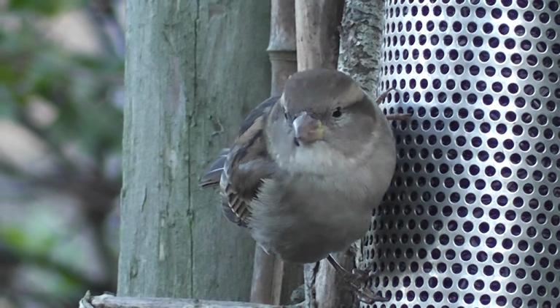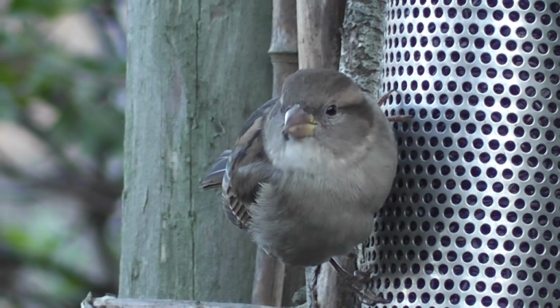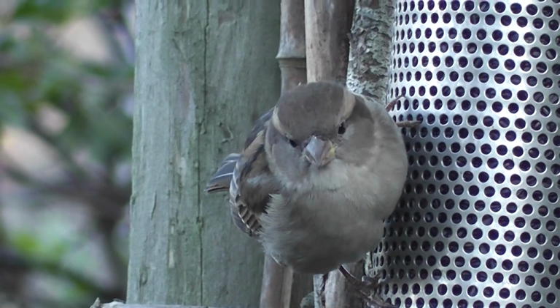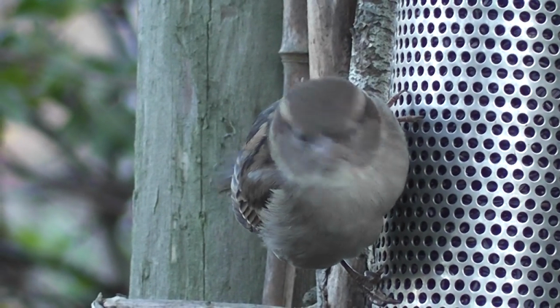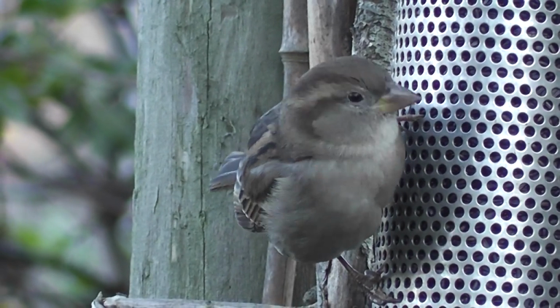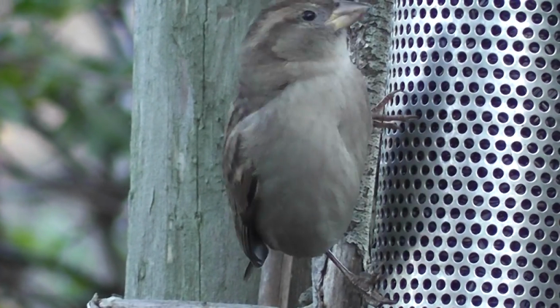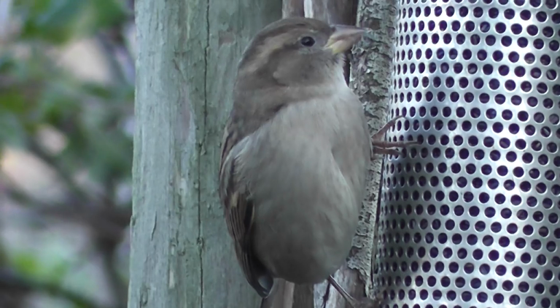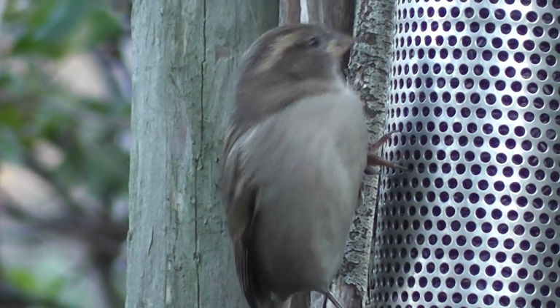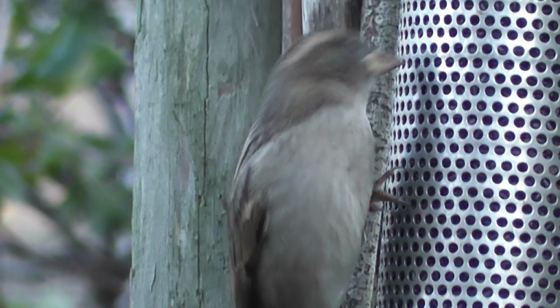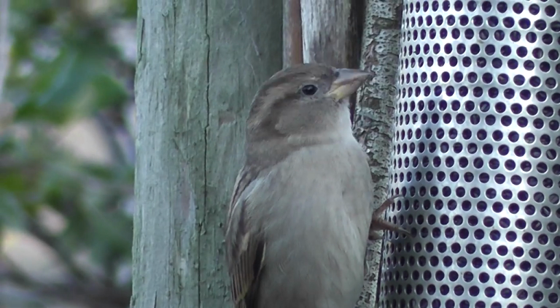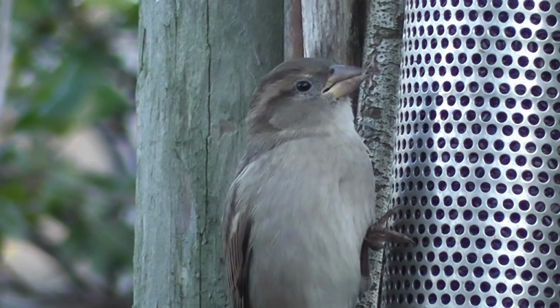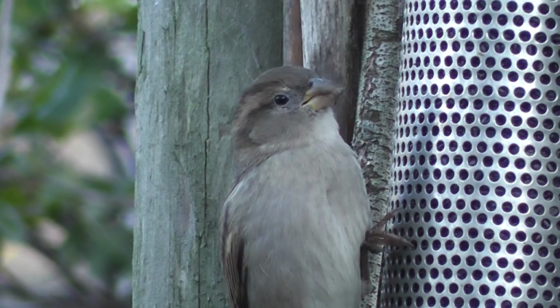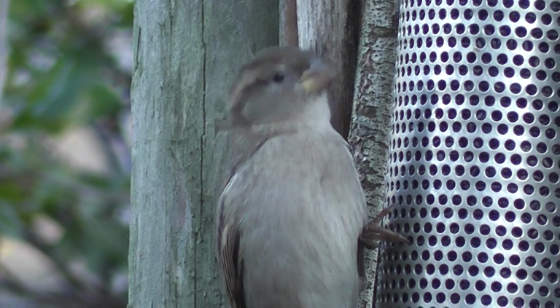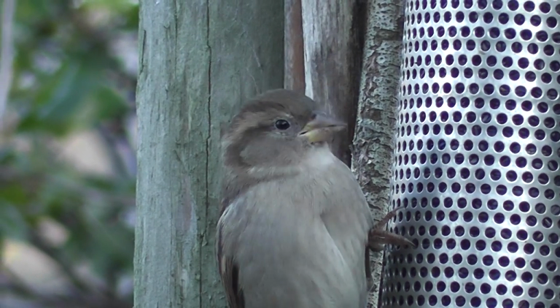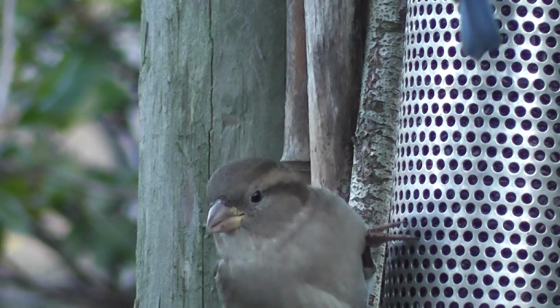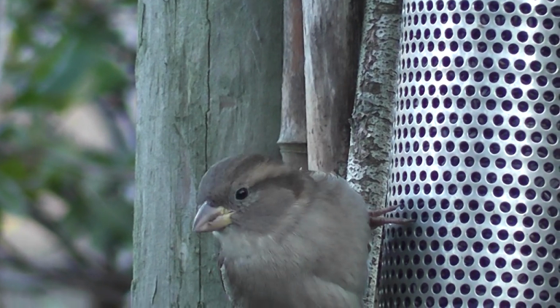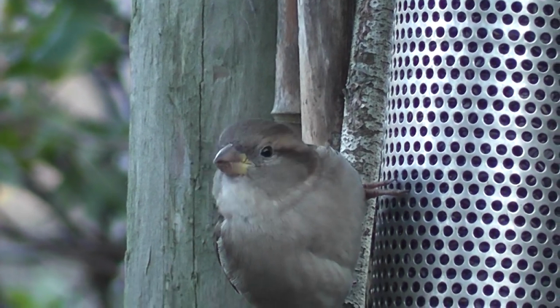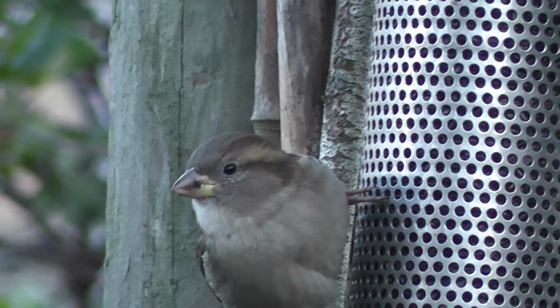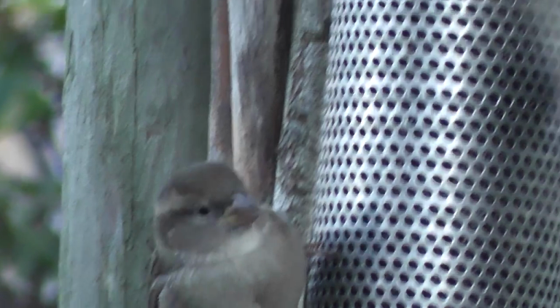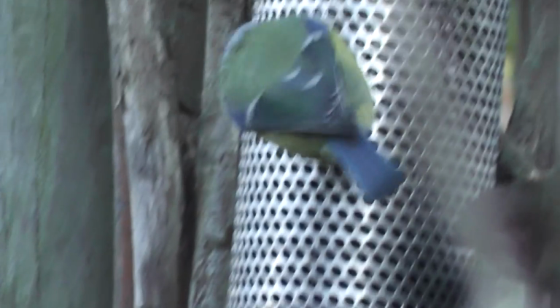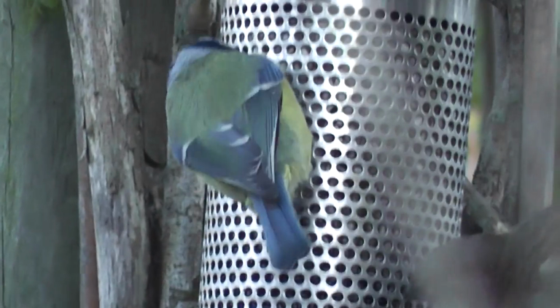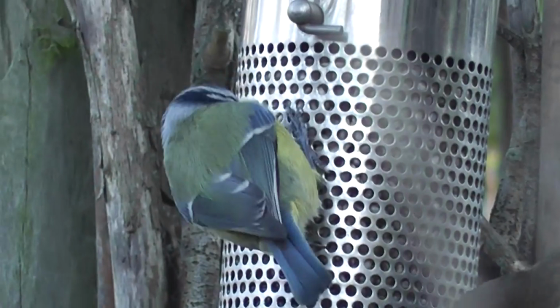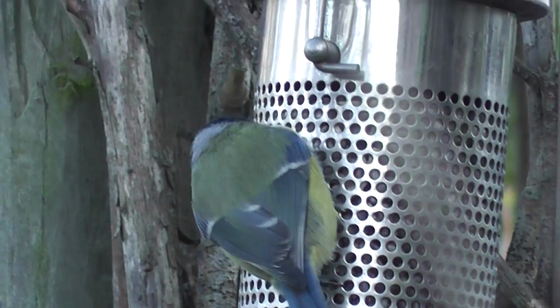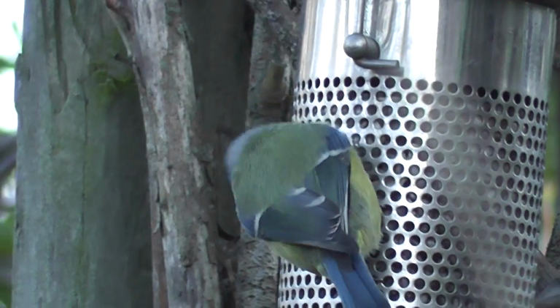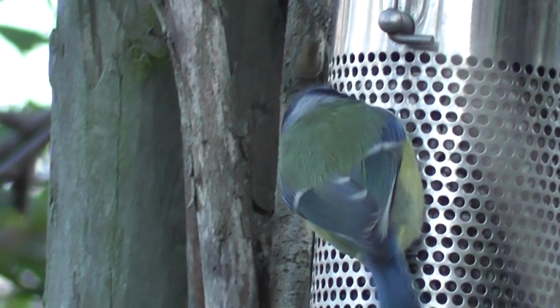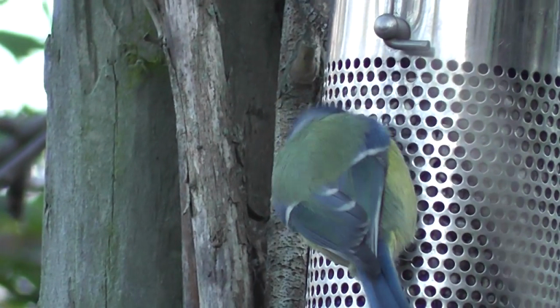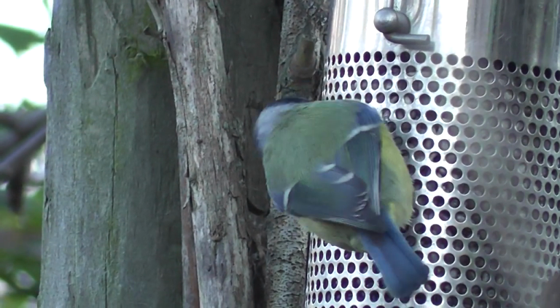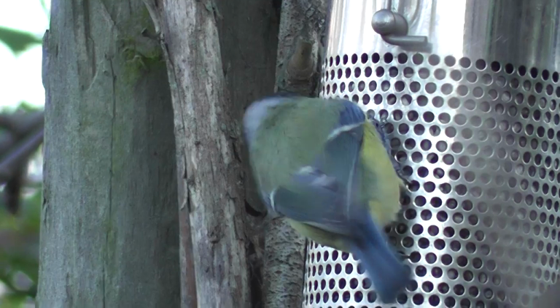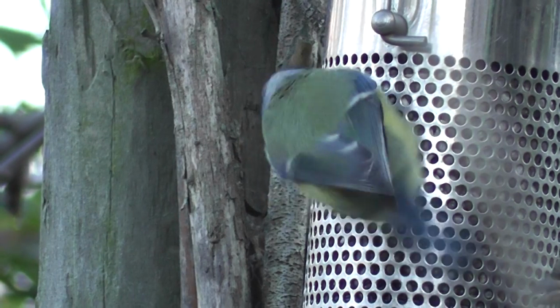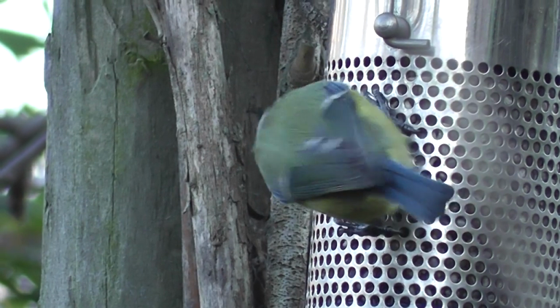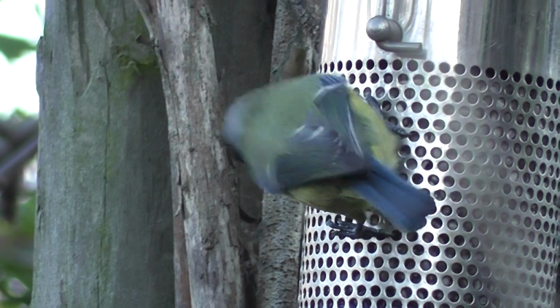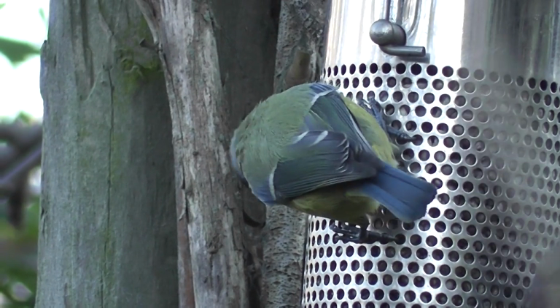So the first thing is finding the seed — goldfinches don't find it straight away. There's a sparrow trying to get to it, and their beak isn't dissimilar to a goldfinch's, but they're not really built for getting these tiny seeds out. And you can see this blue tit having a go.